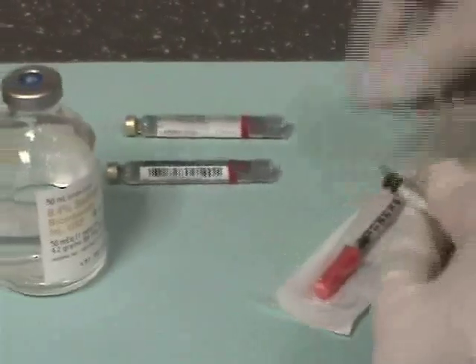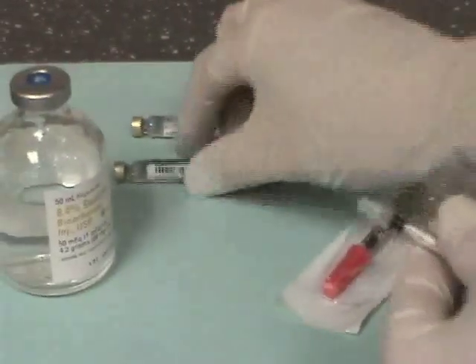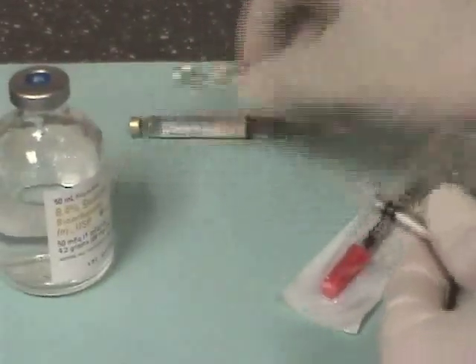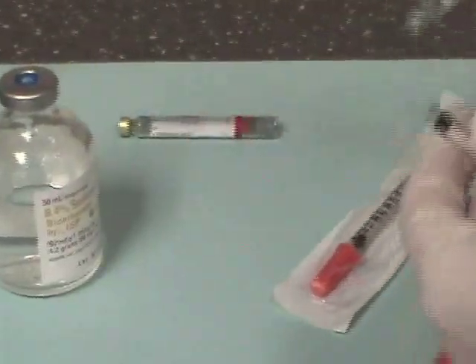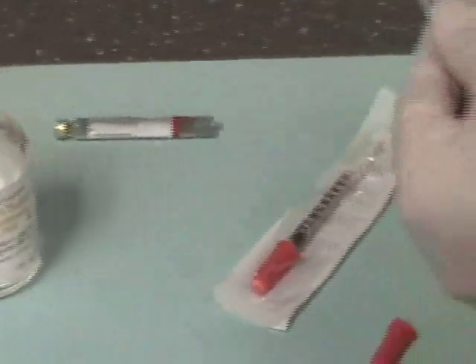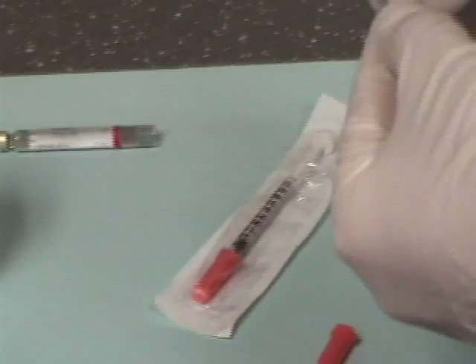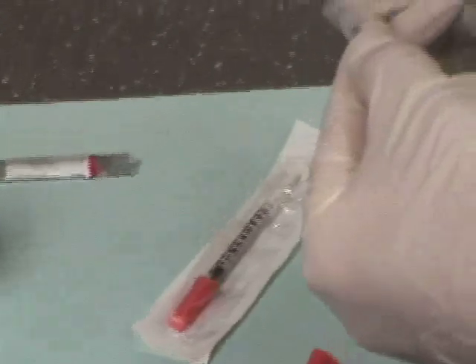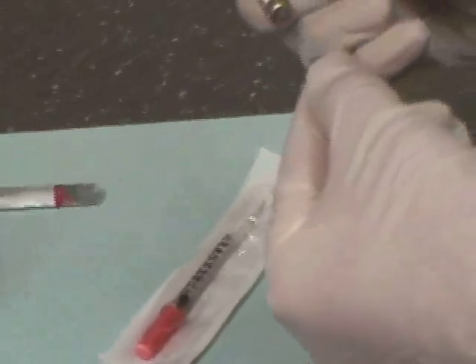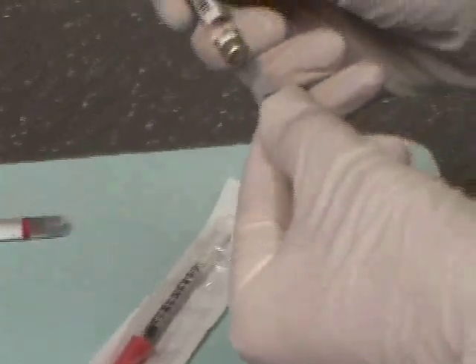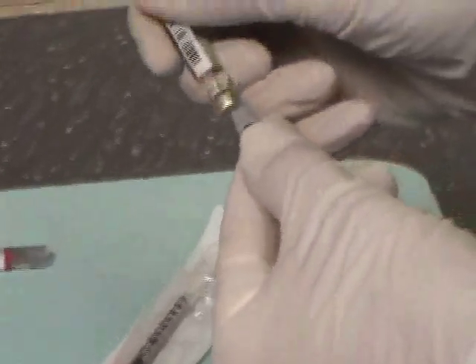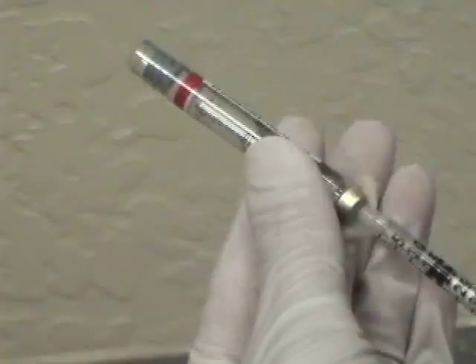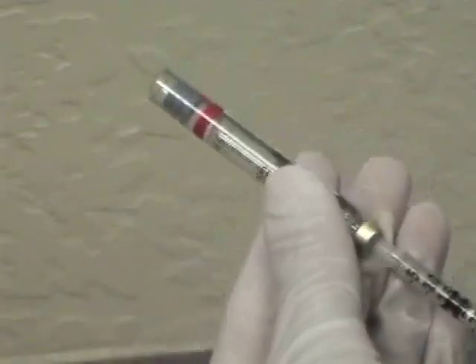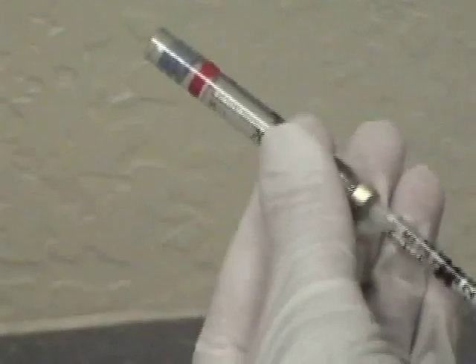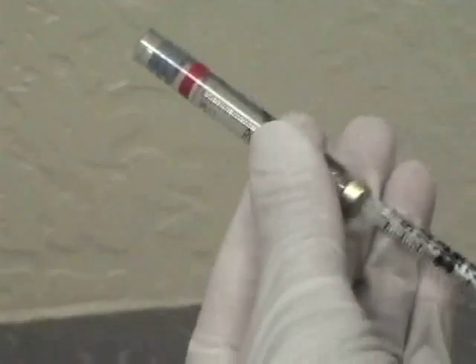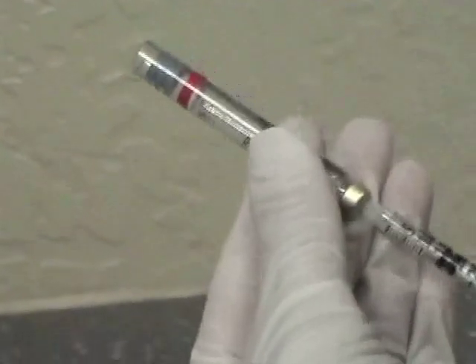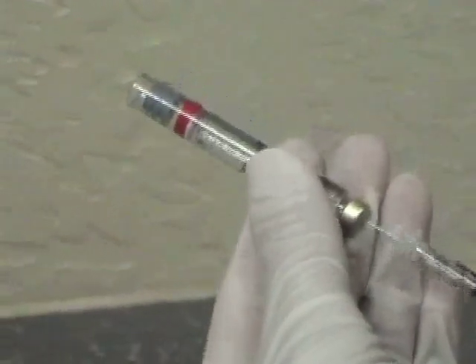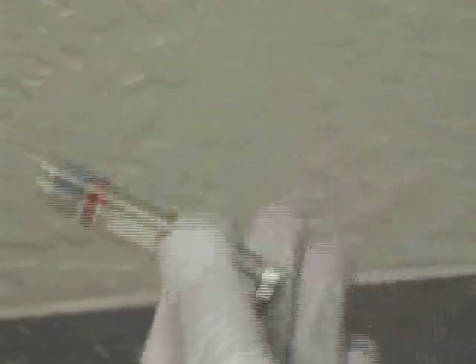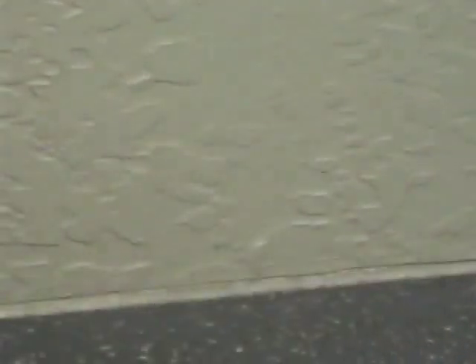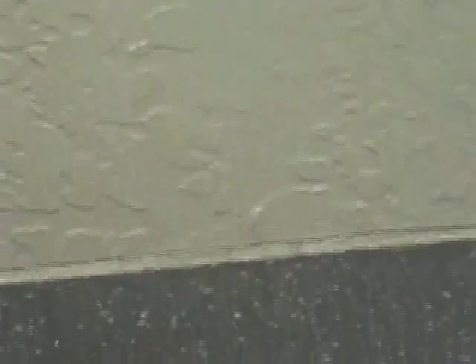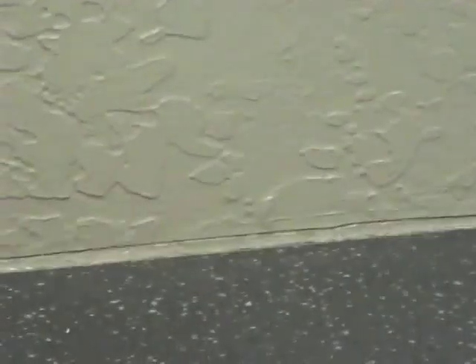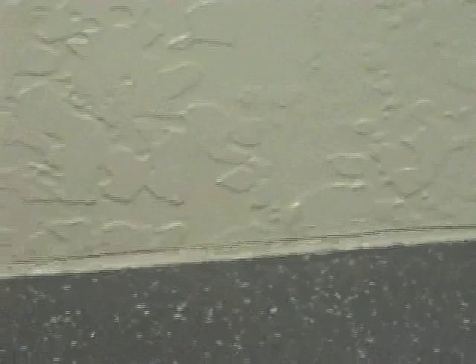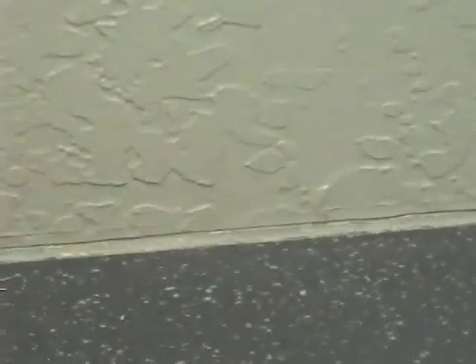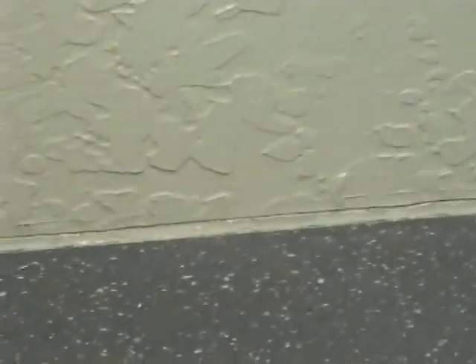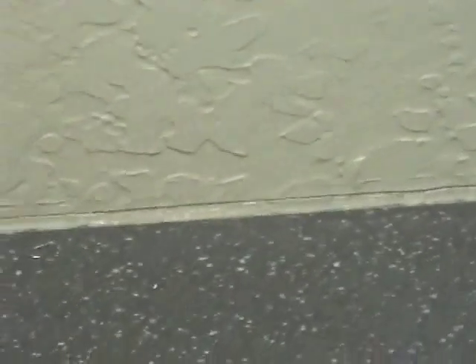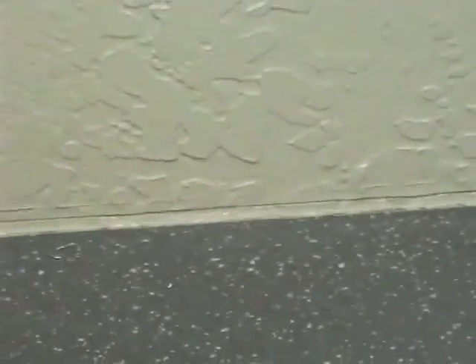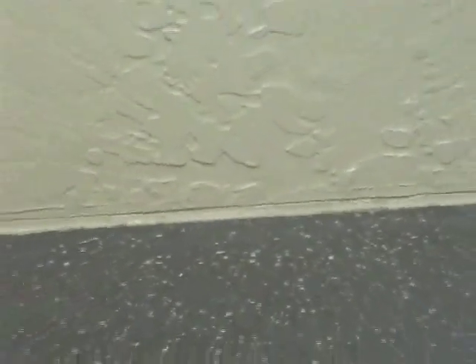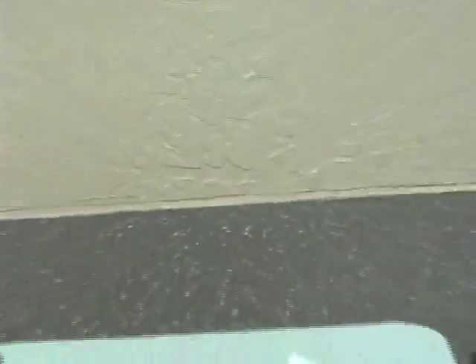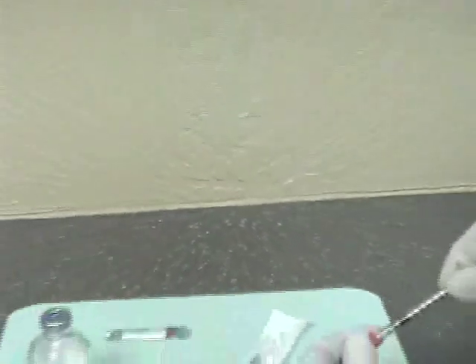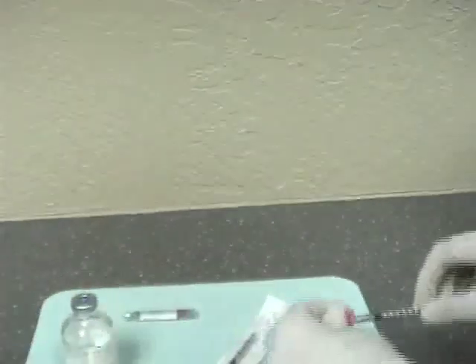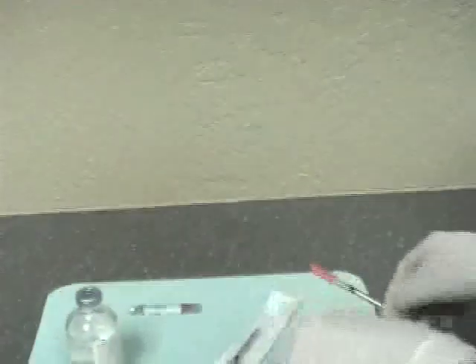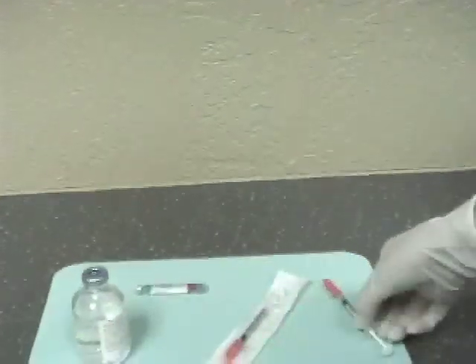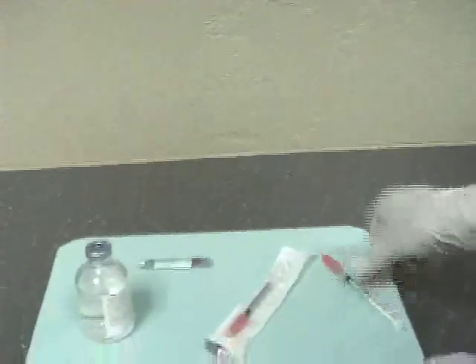To prepare the carpules for receiving the buffering solution, remove 0.15 ml of lidocaine from each carpule. This can be done way ahead of time.